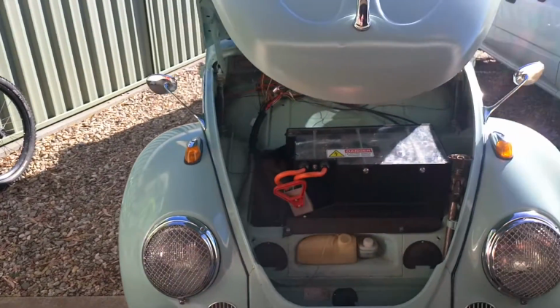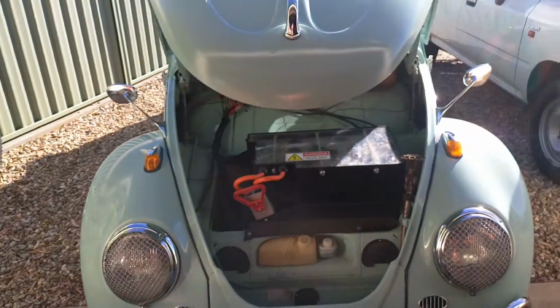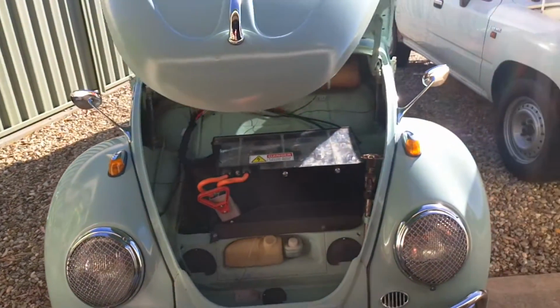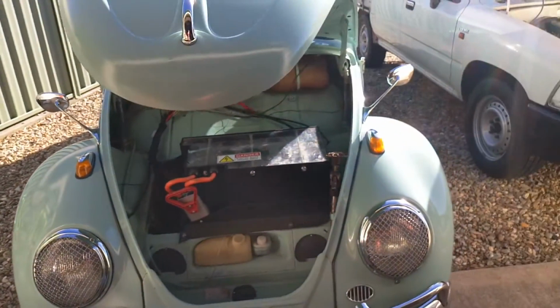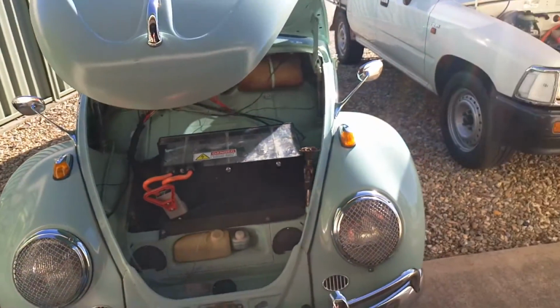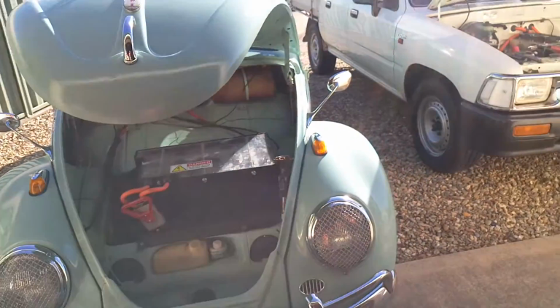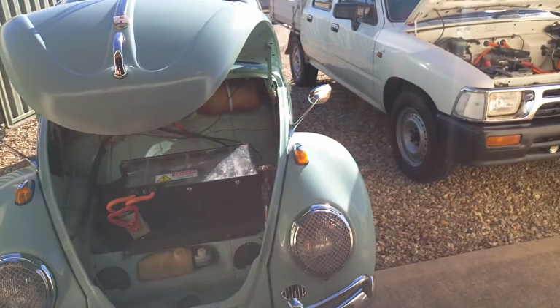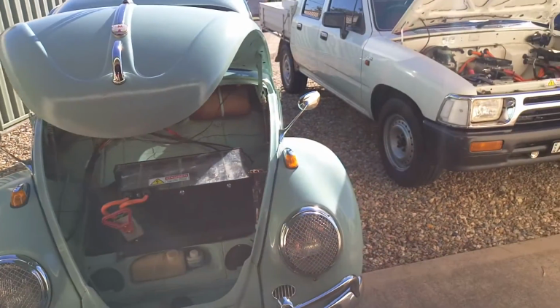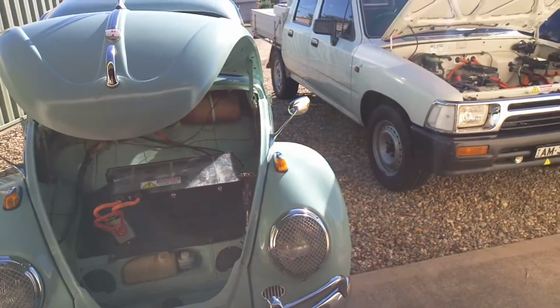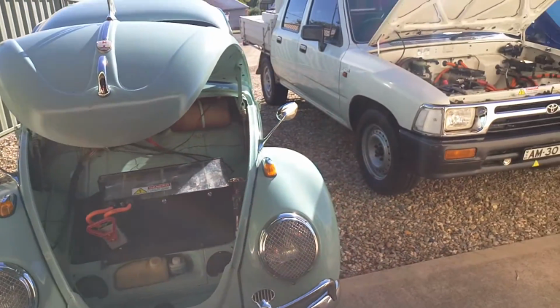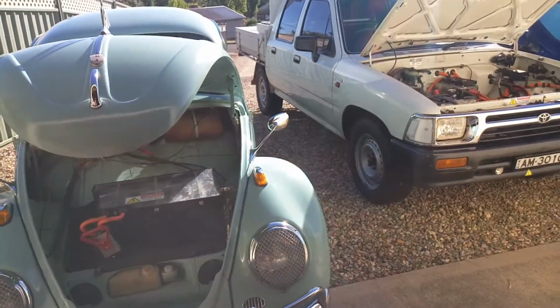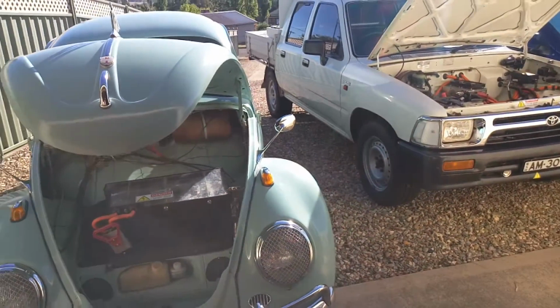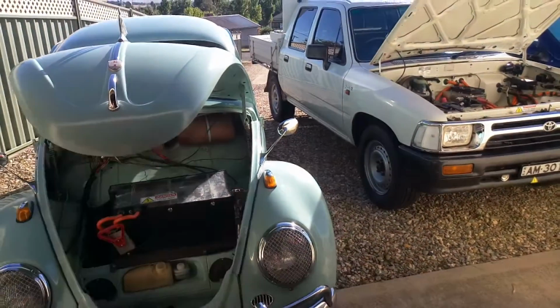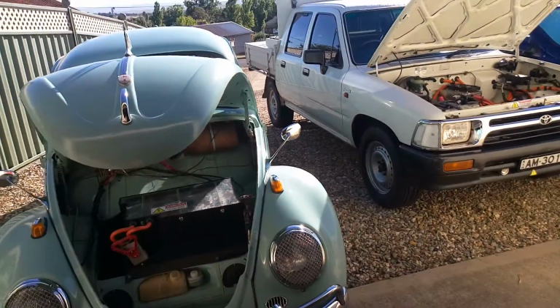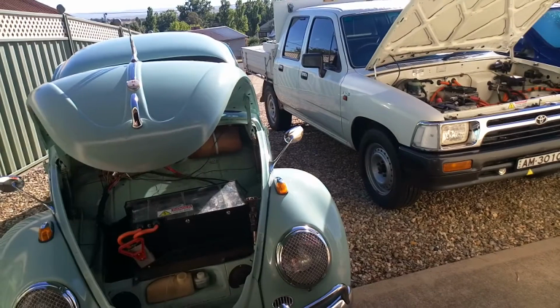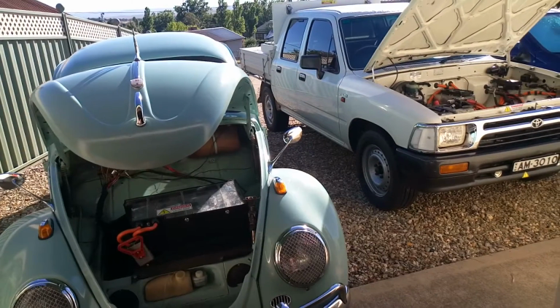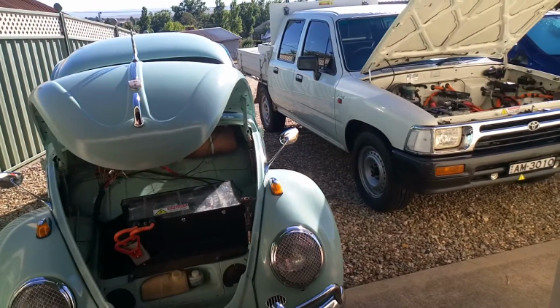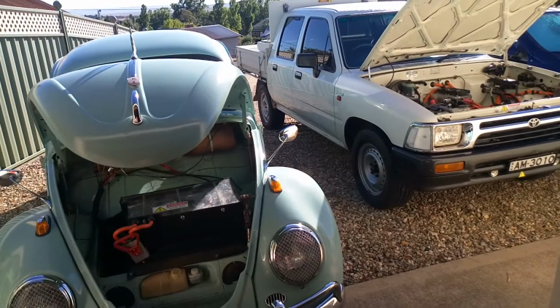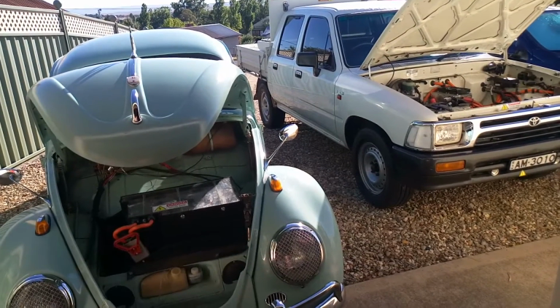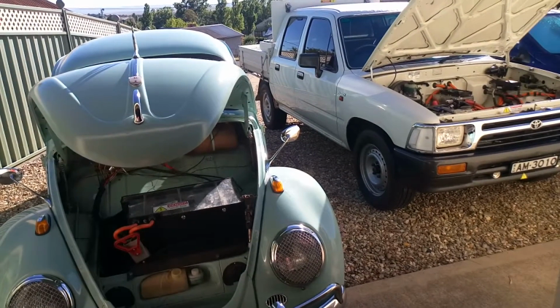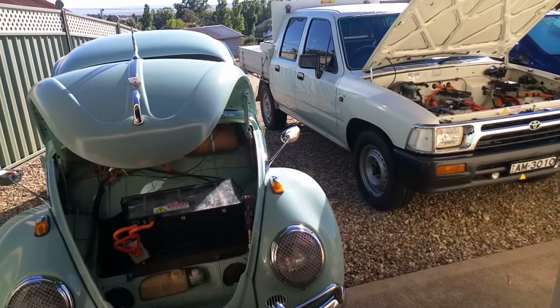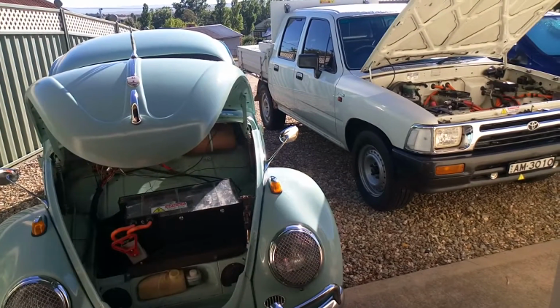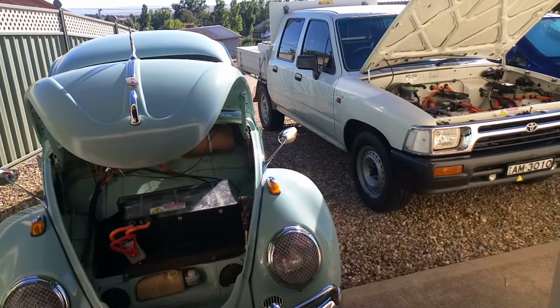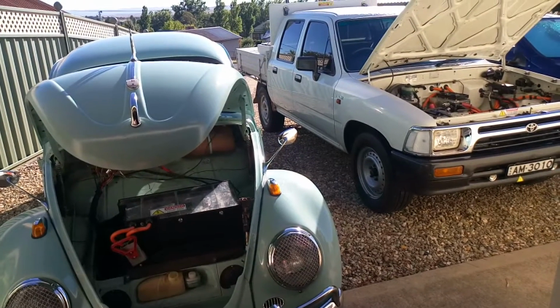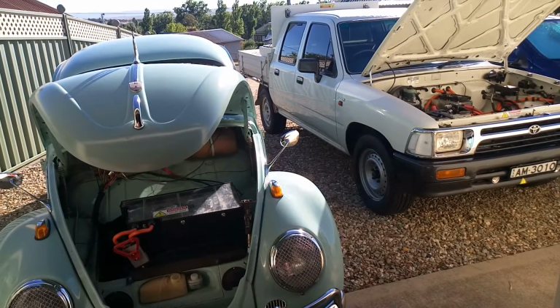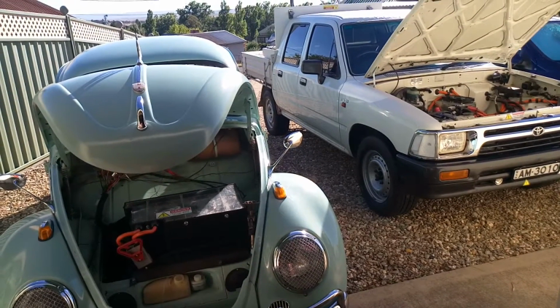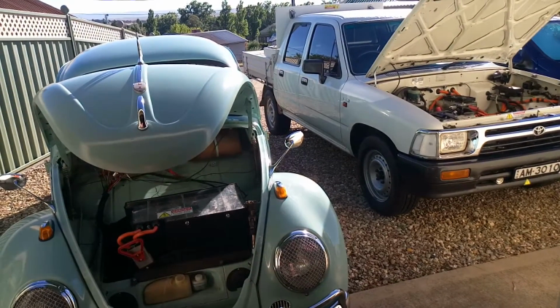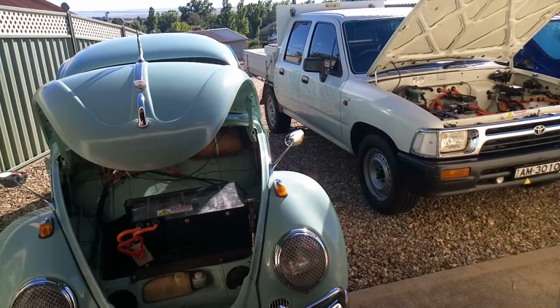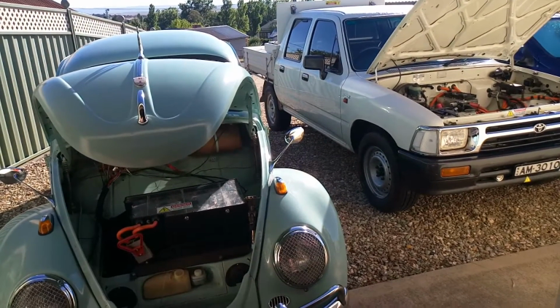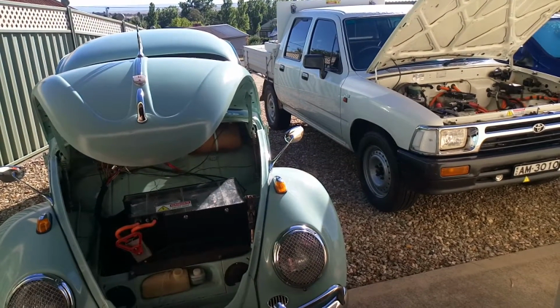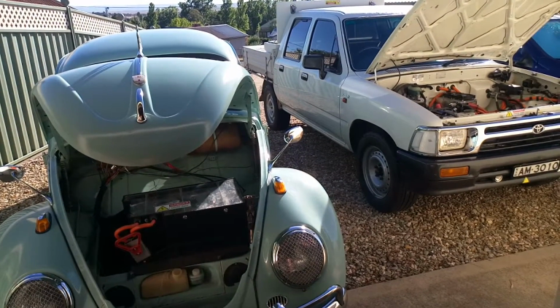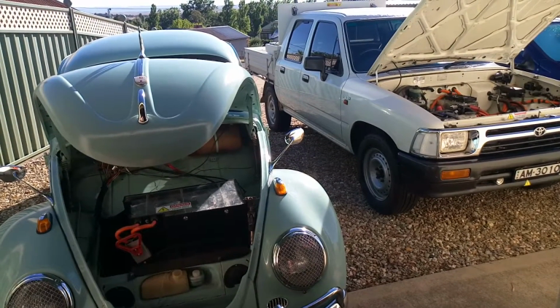Anyway, just showing you a few electric cars. We've got a few more but they're not here at the moment — we'll show you them a bit later.